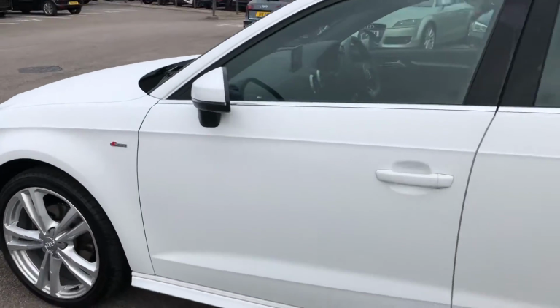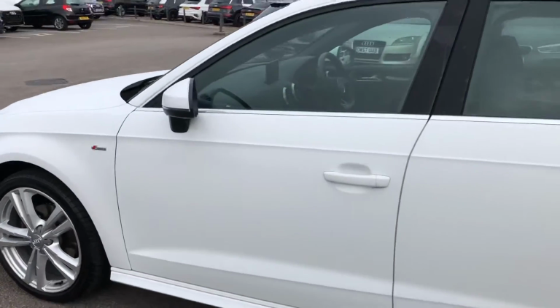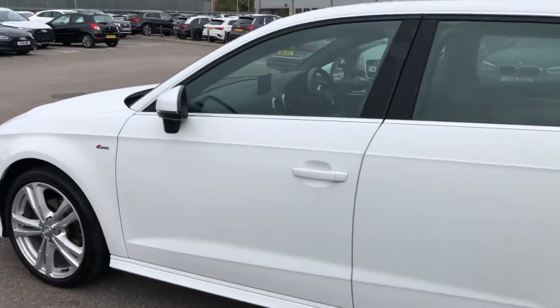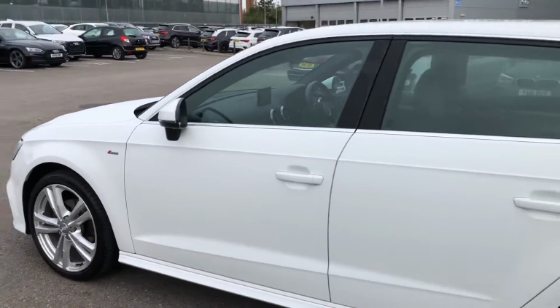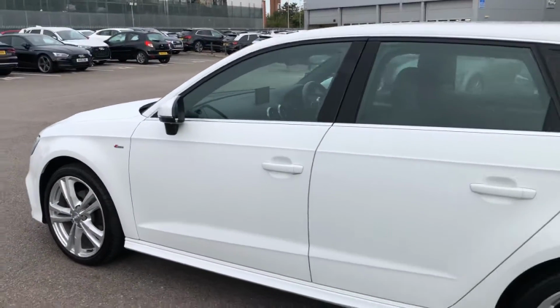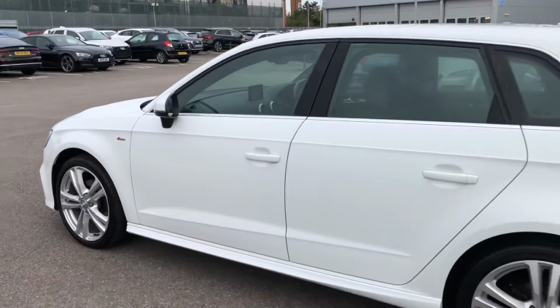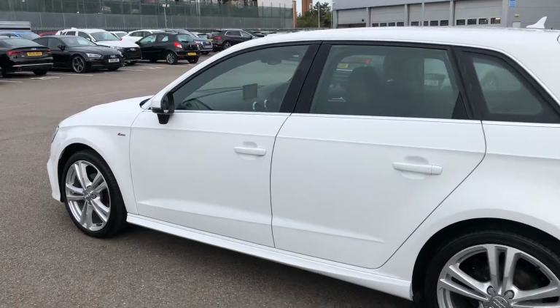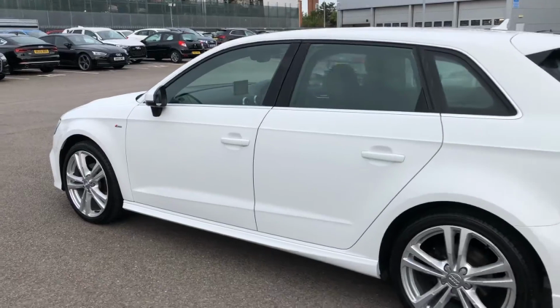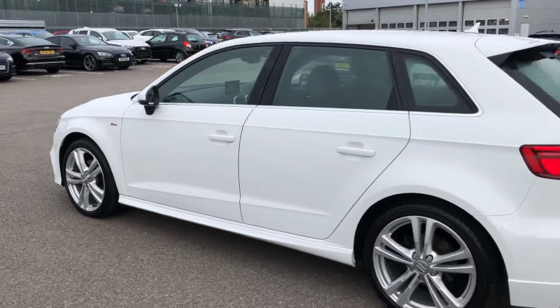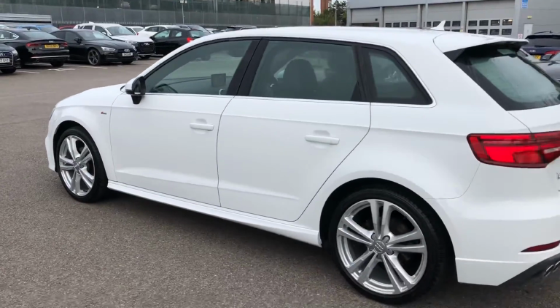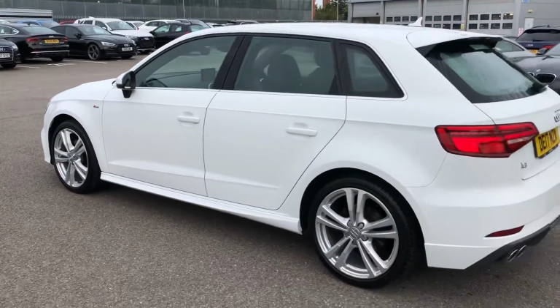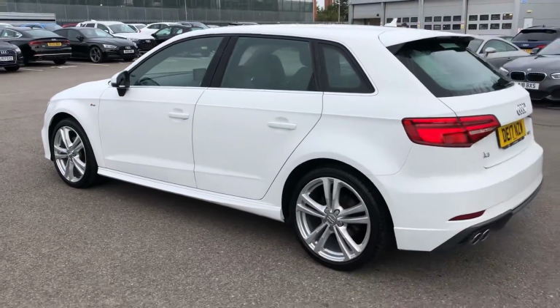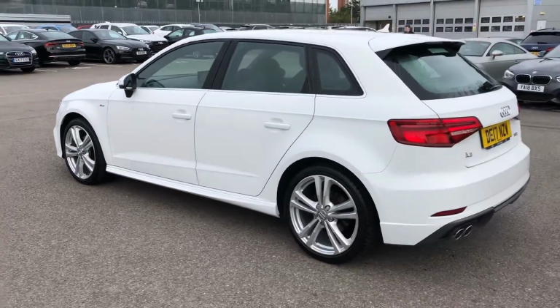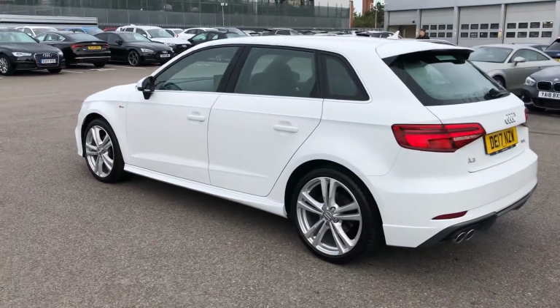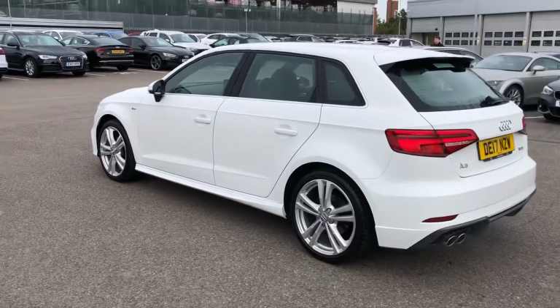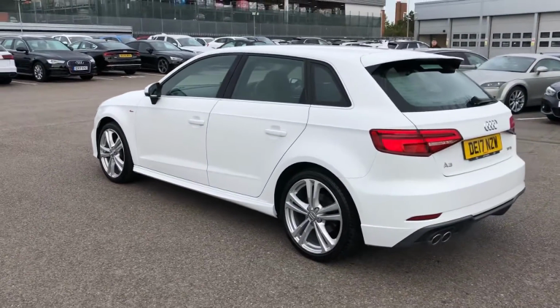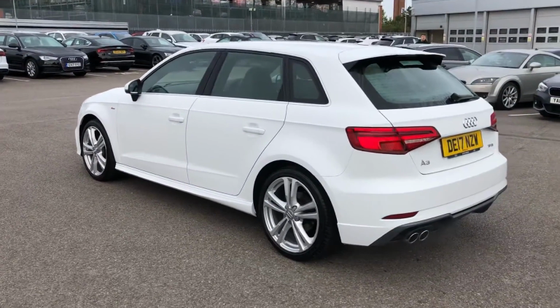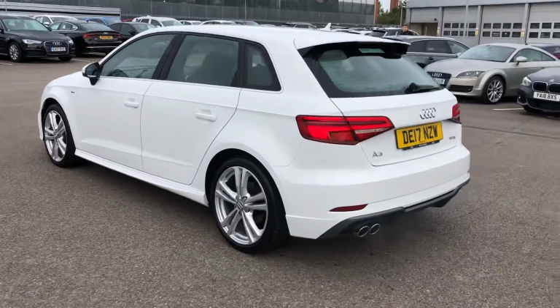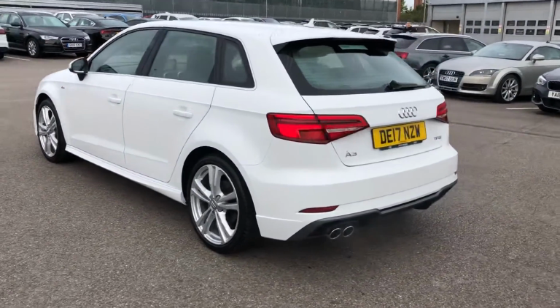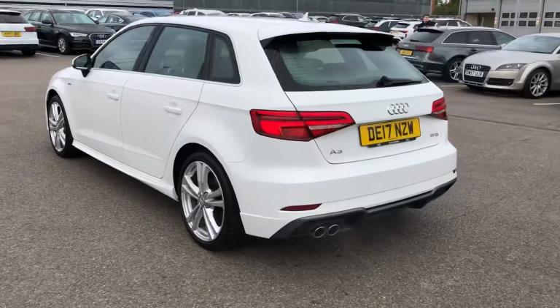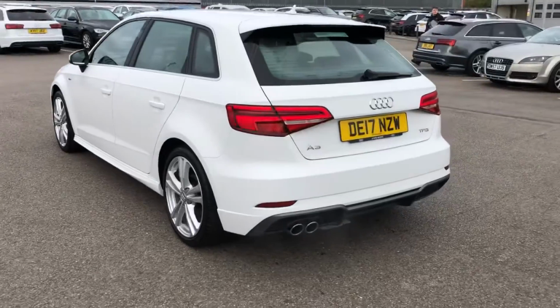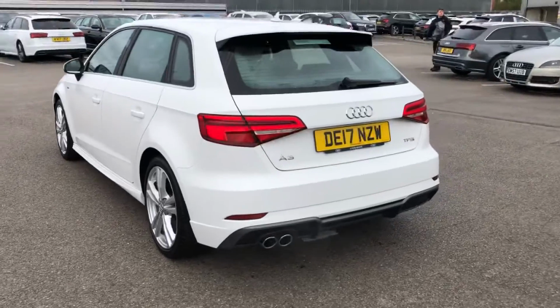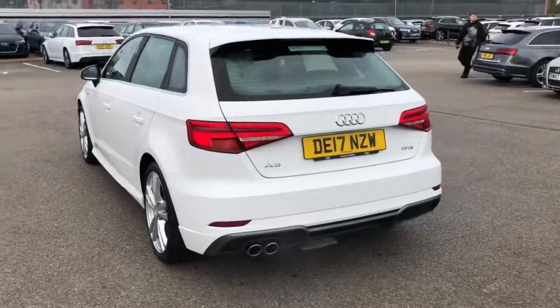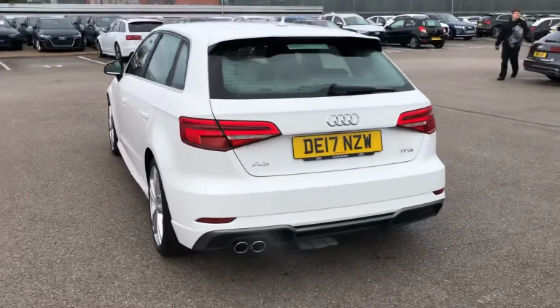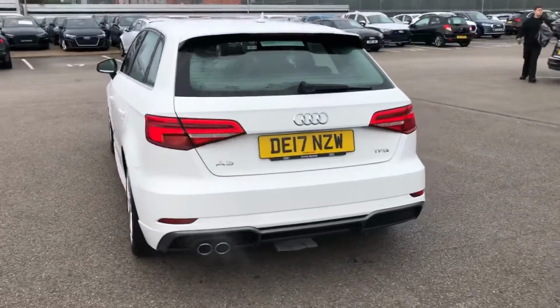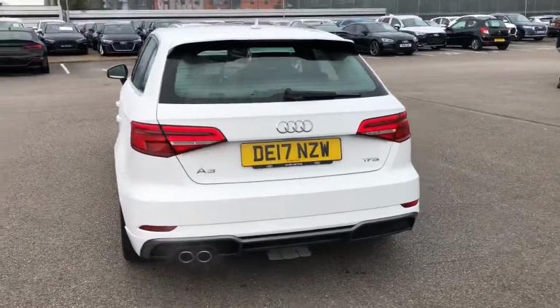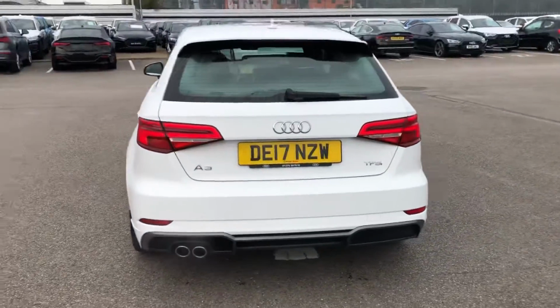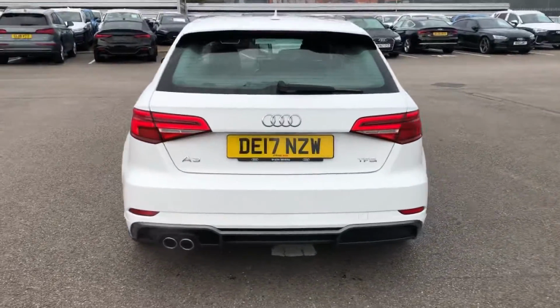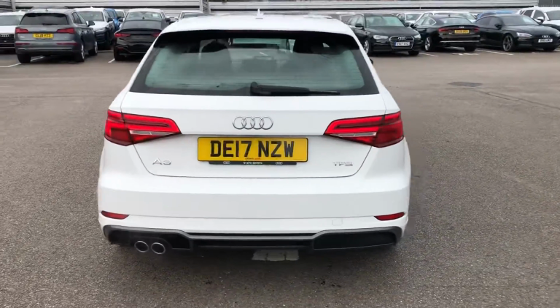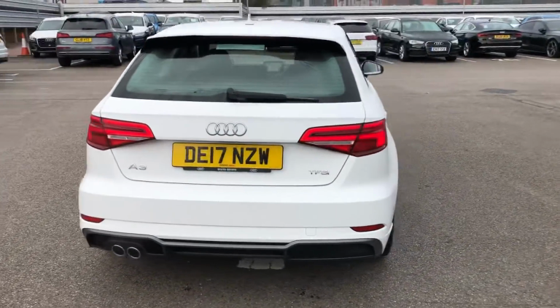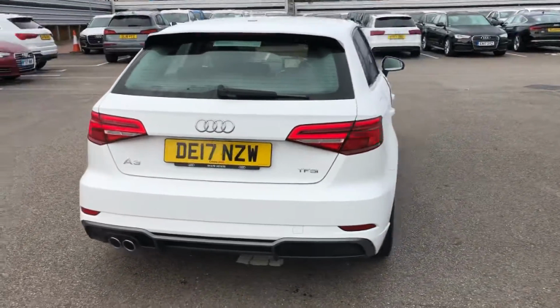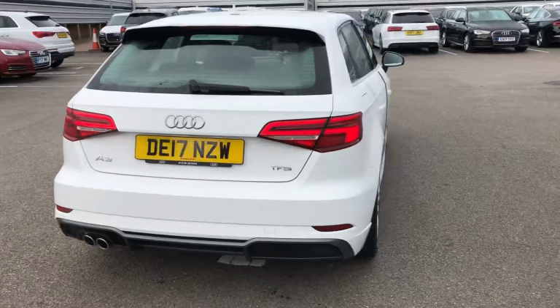Chrome surrounds around the windows and the car is finished in IBIS white solid paint with the LED rear lights and twin polished chrome exhausts.